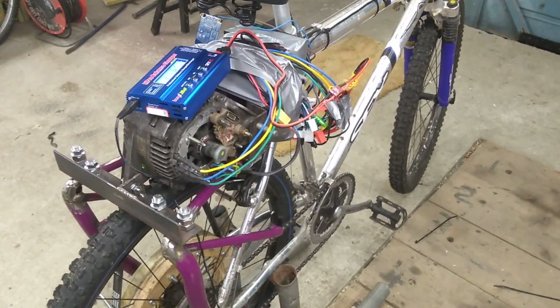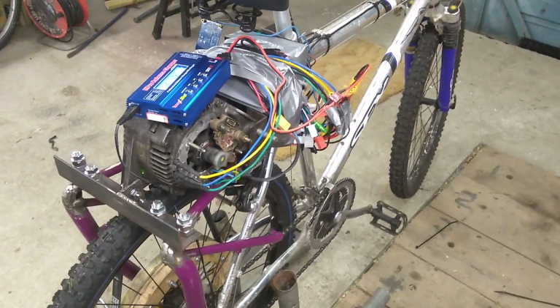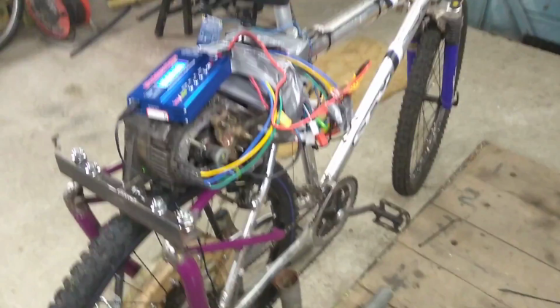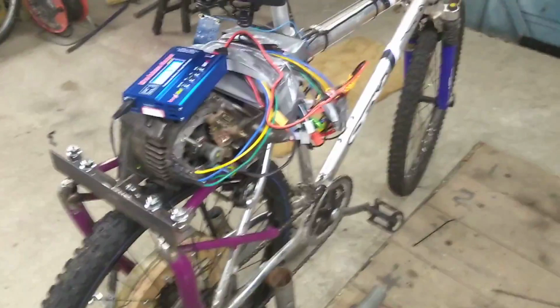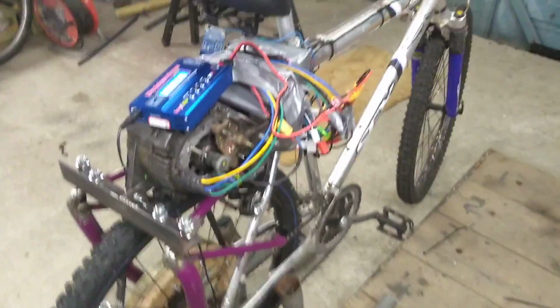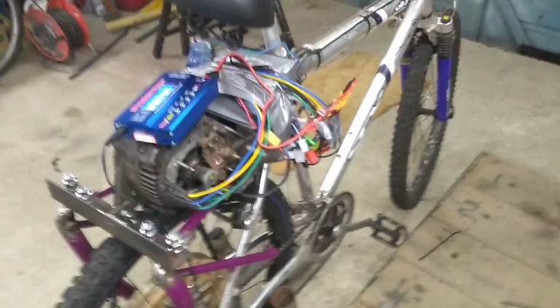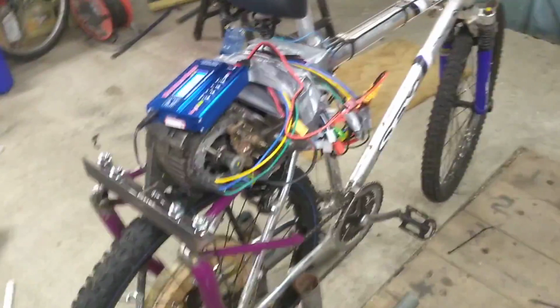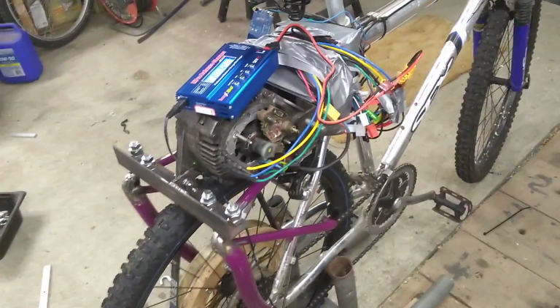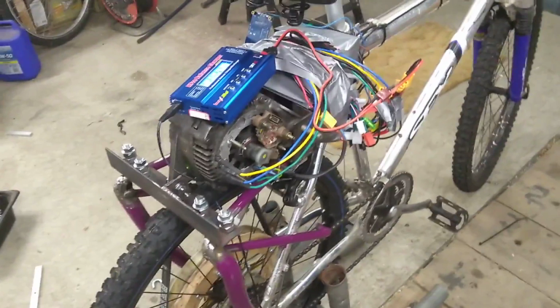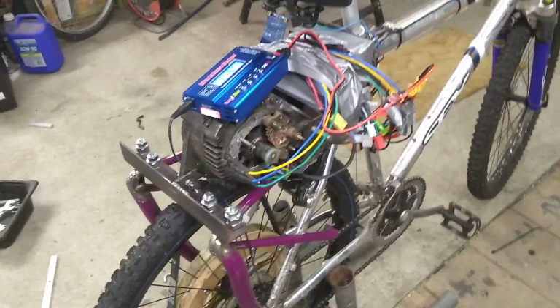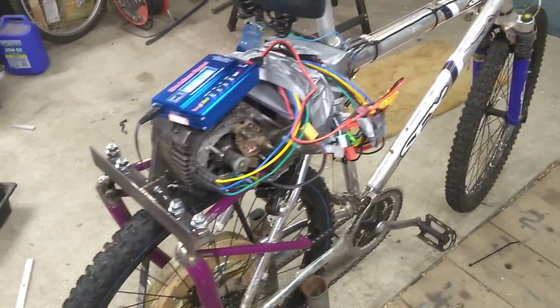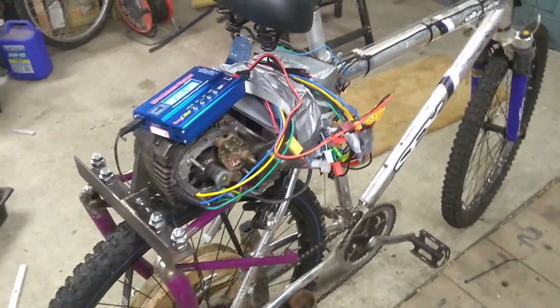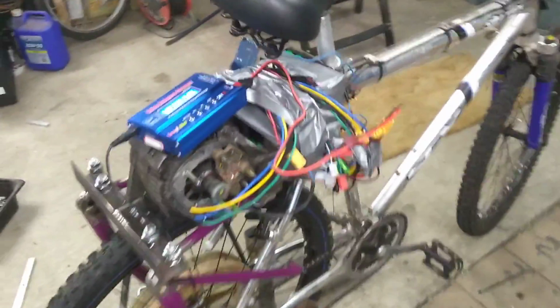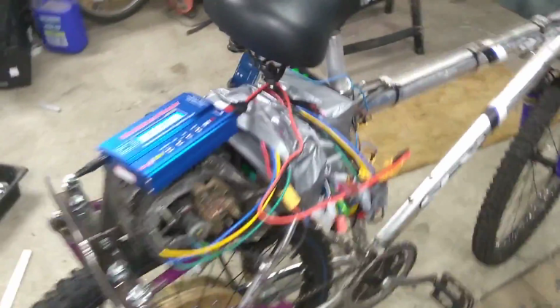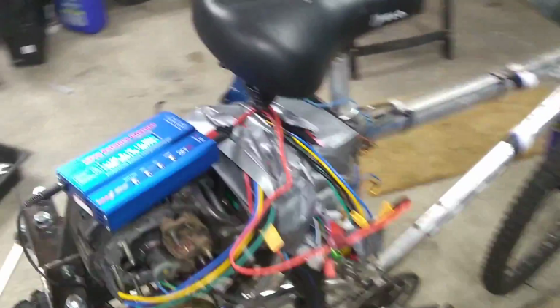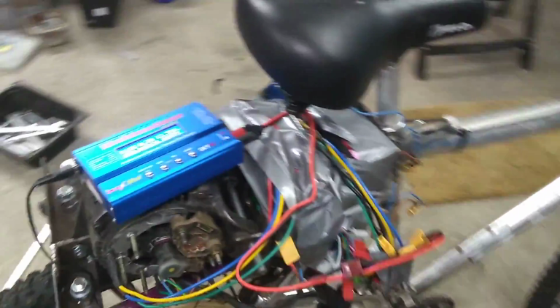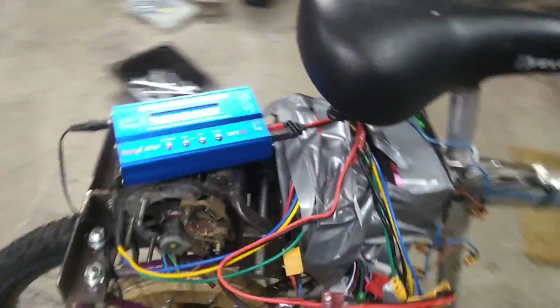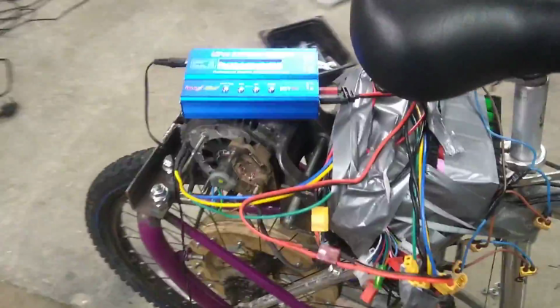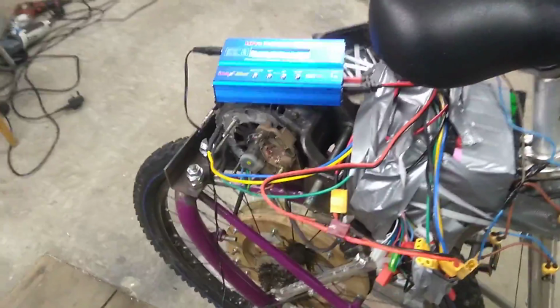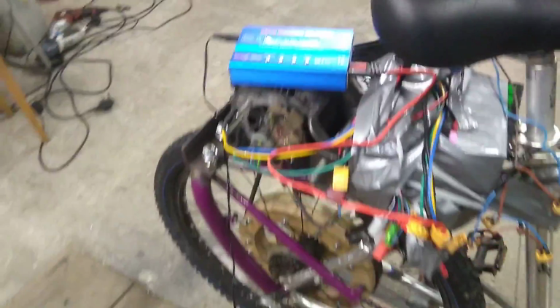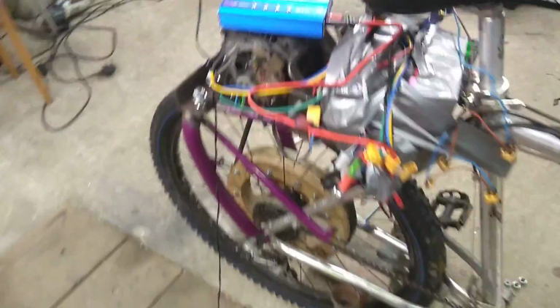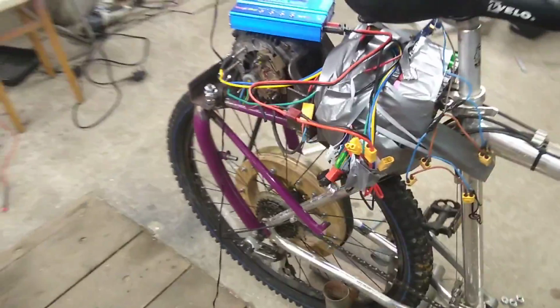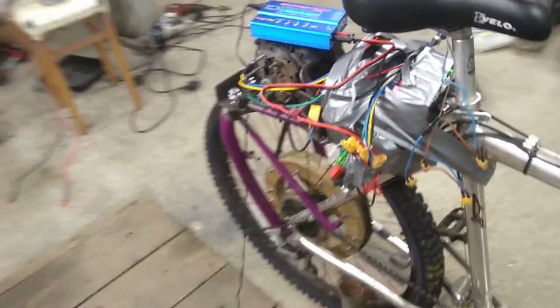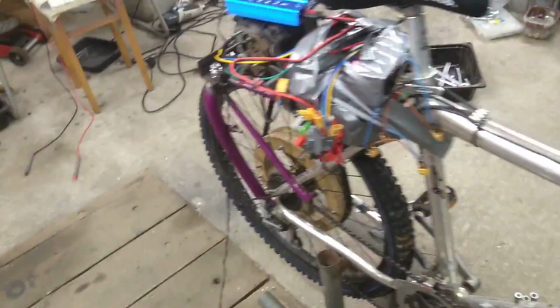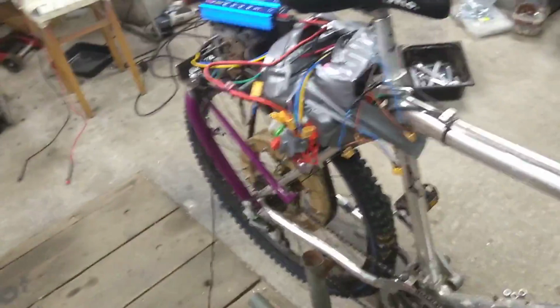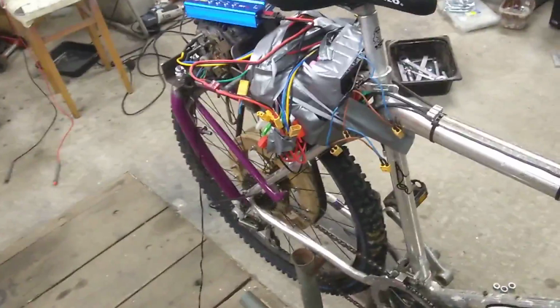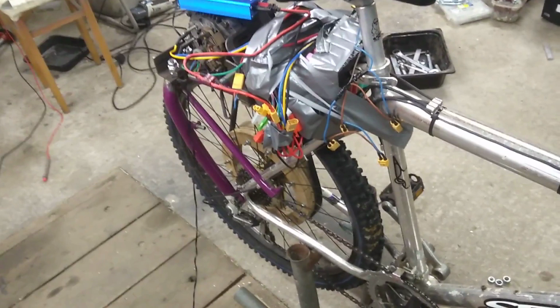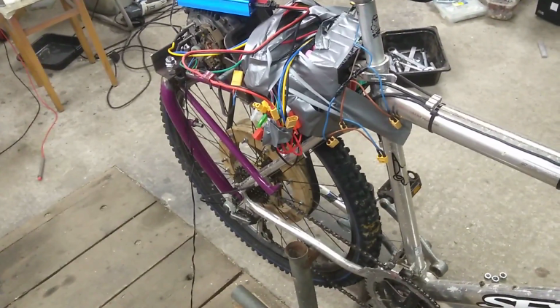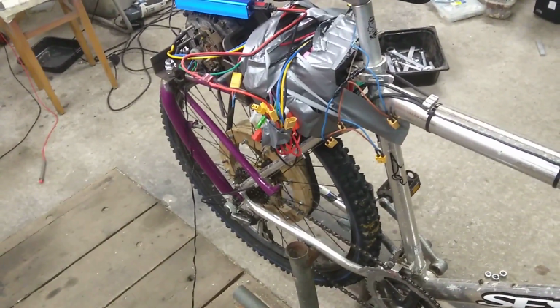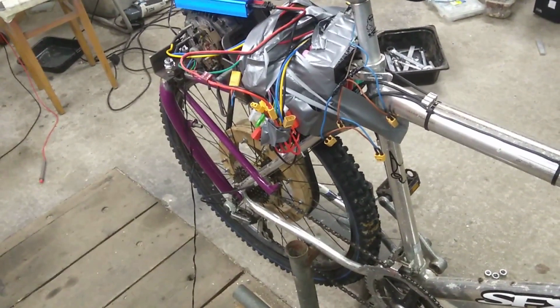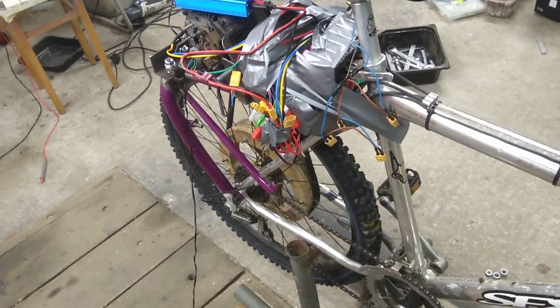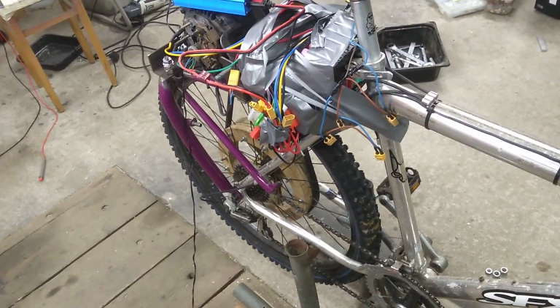Hello folks, back again. Sorry this isn't an action shot of me riding the bike and showing how brilliant it is — yeah, it wasn't that great.